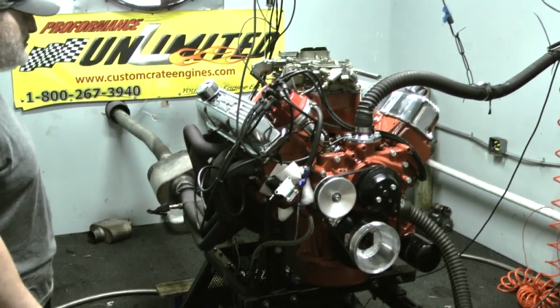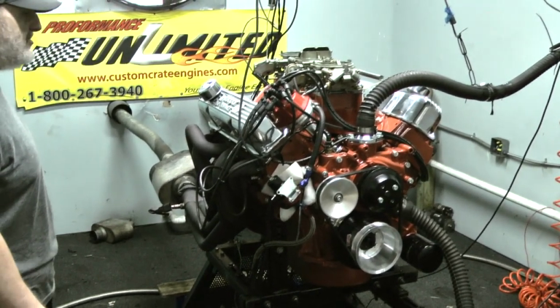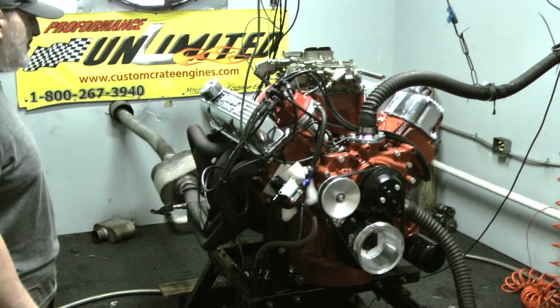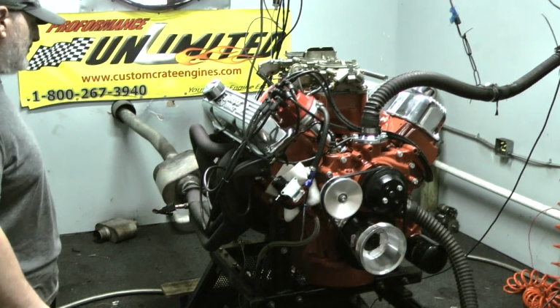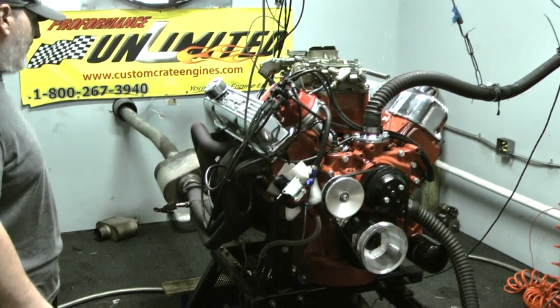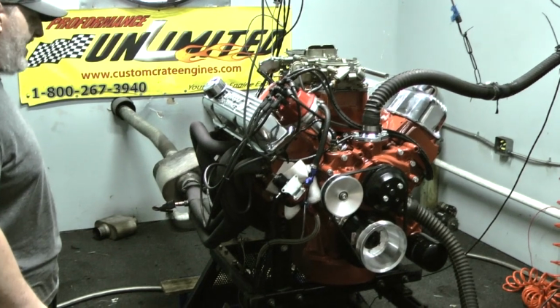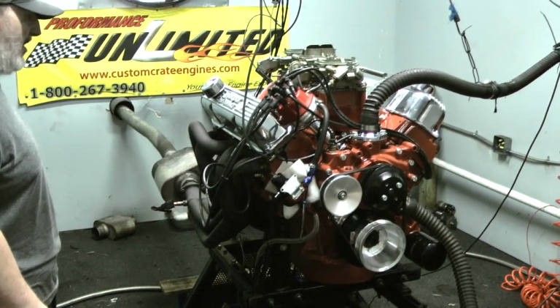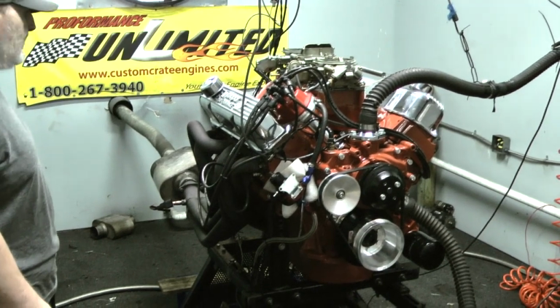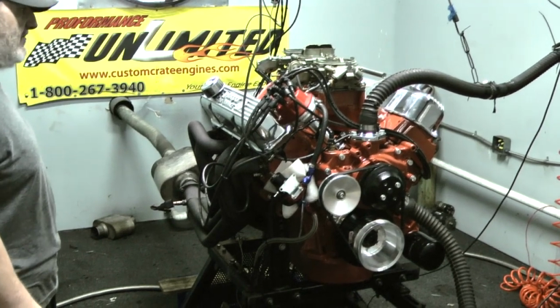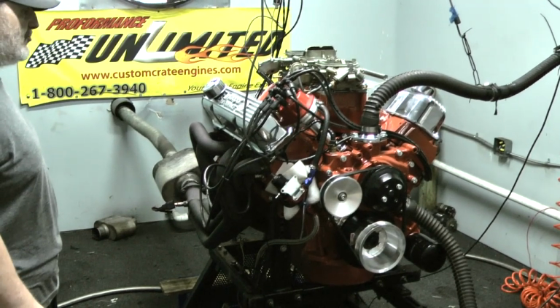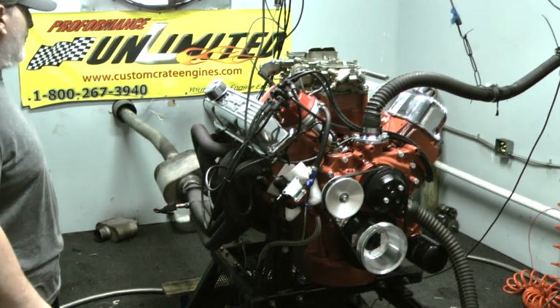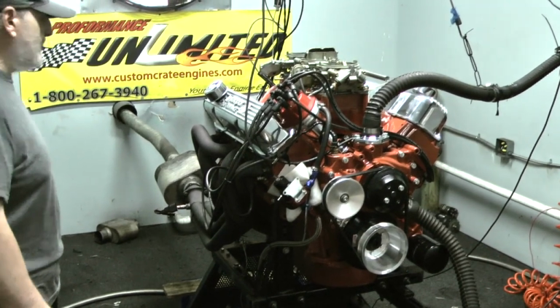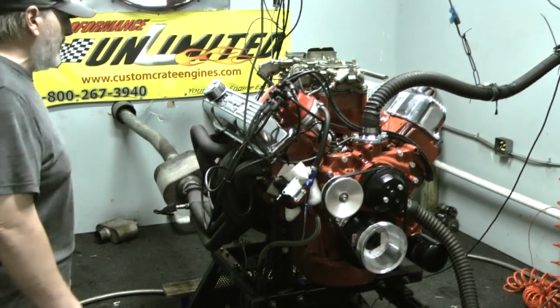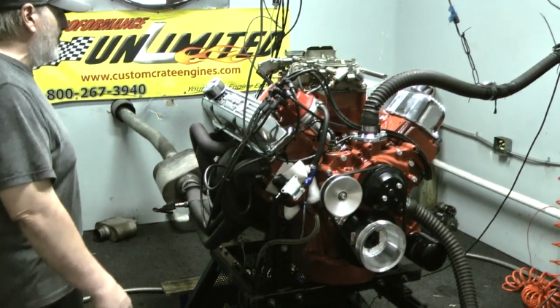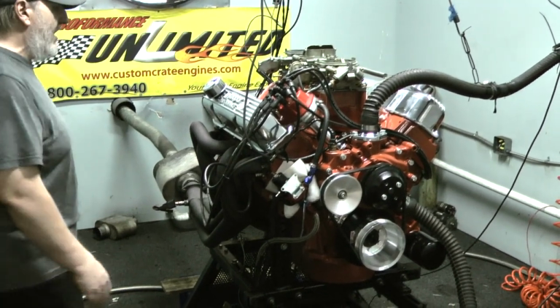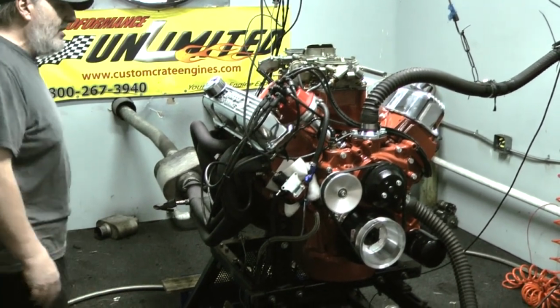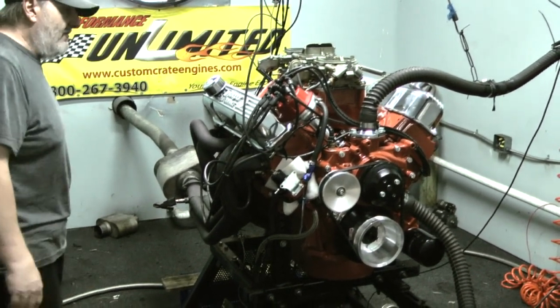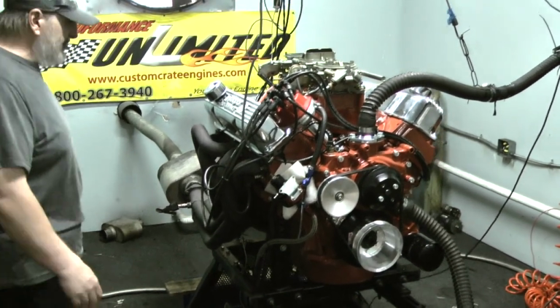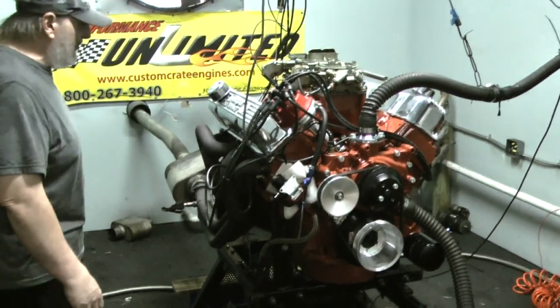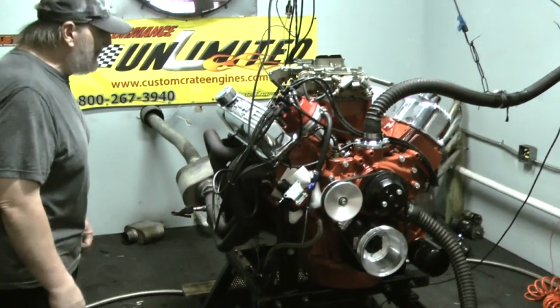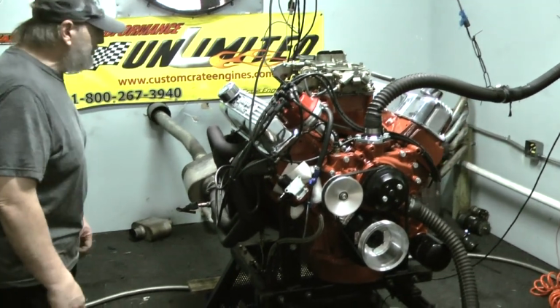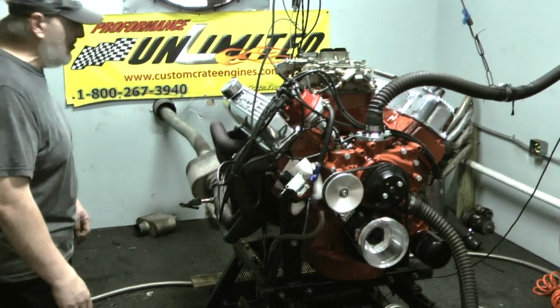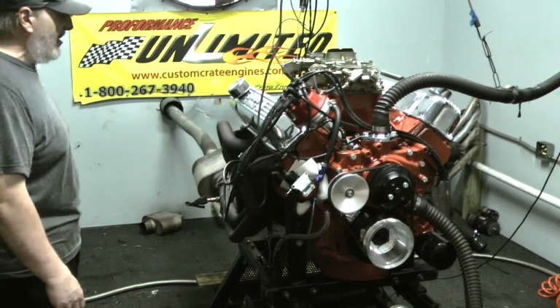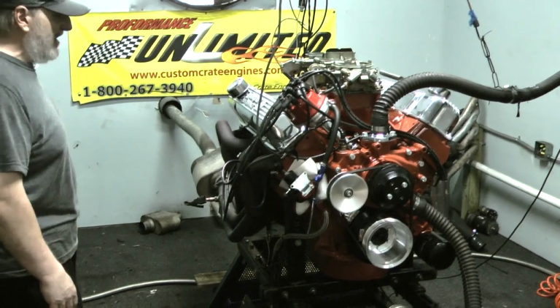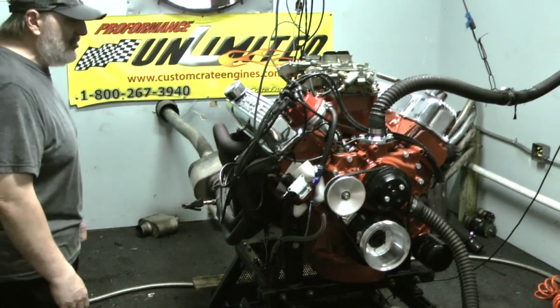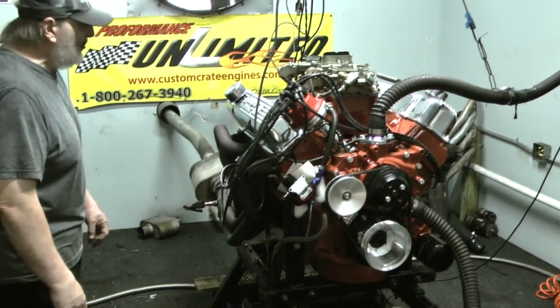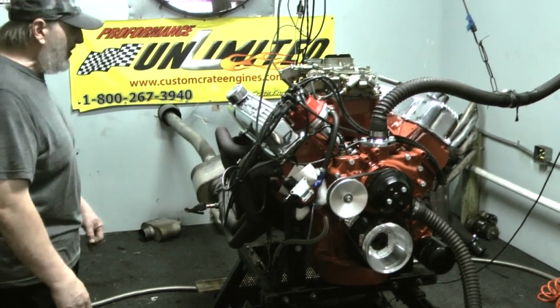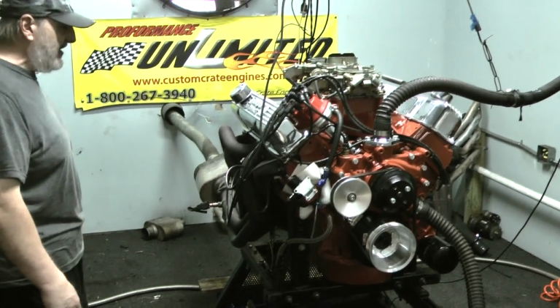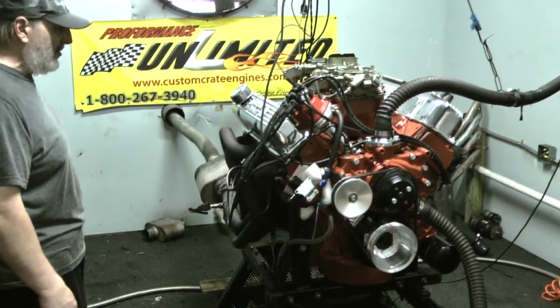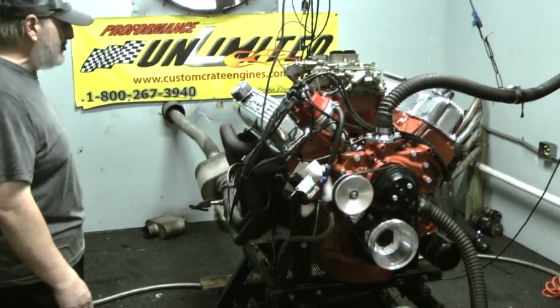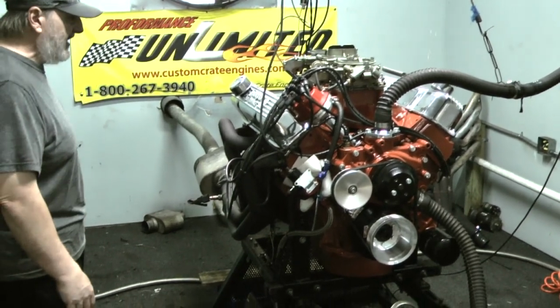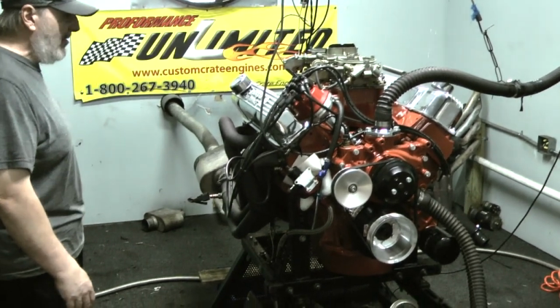This engine is one bad mother. Makes real nice torque and horsepower. I'm sure Steve will have it up somewhere on YouTube or on Facebook — you can check it out.